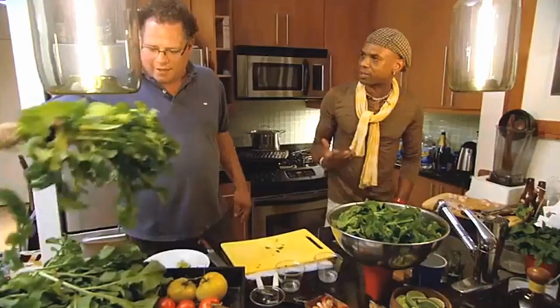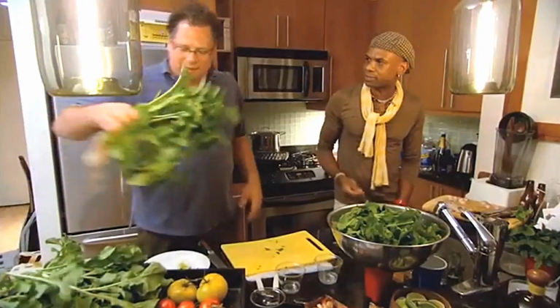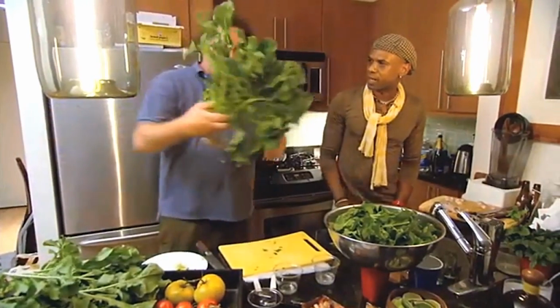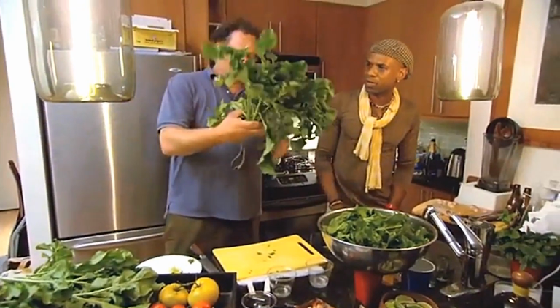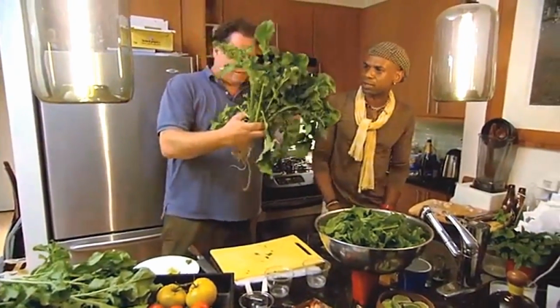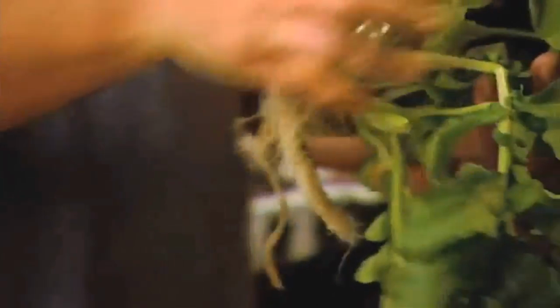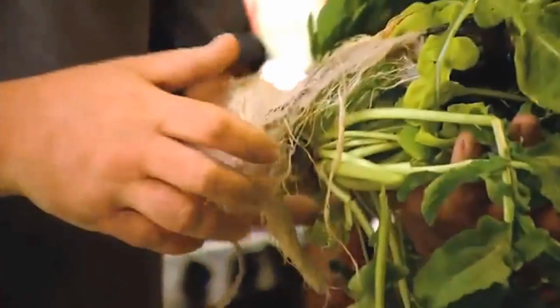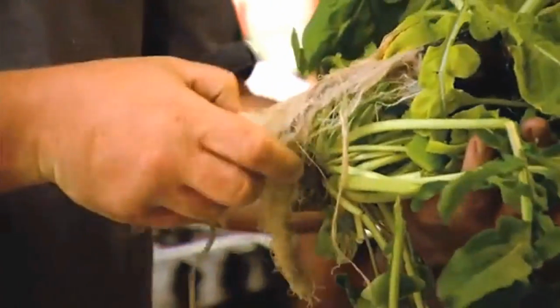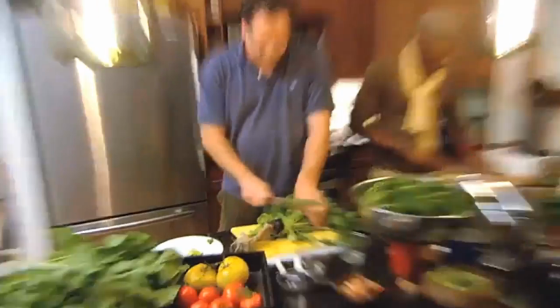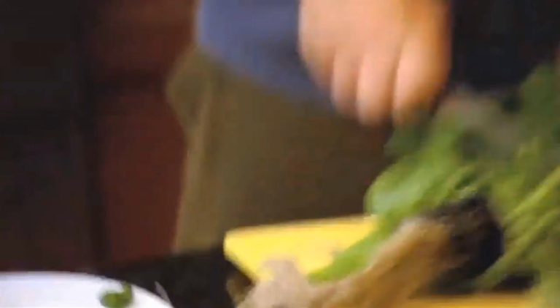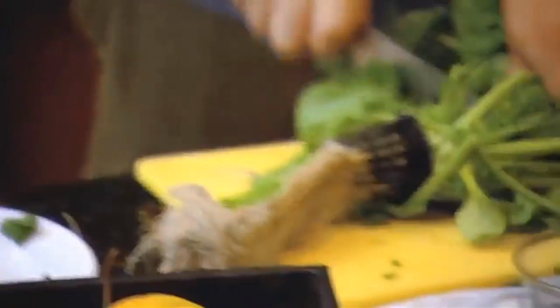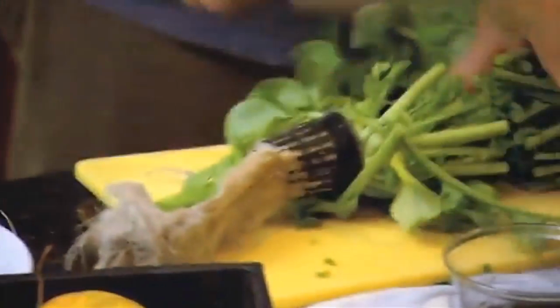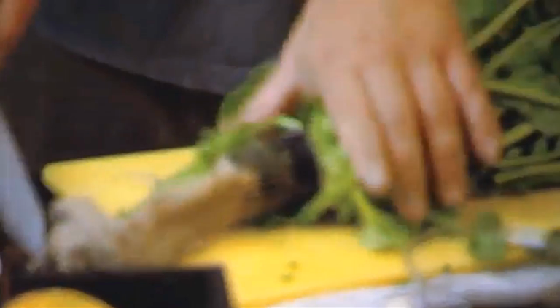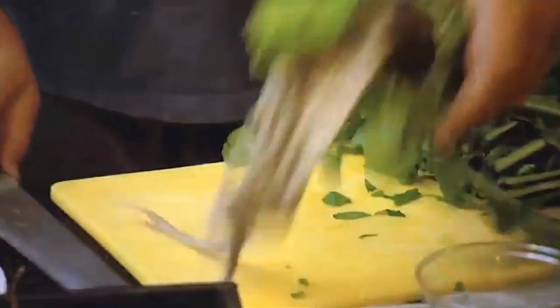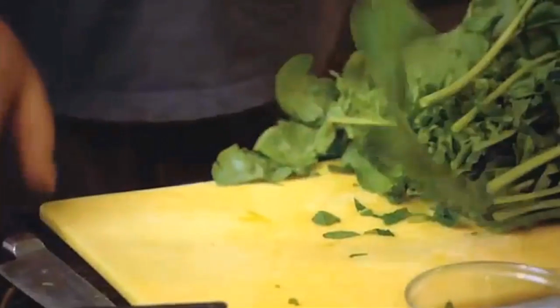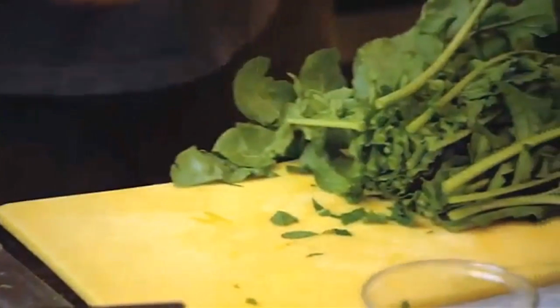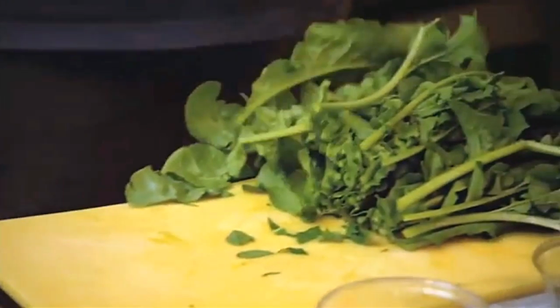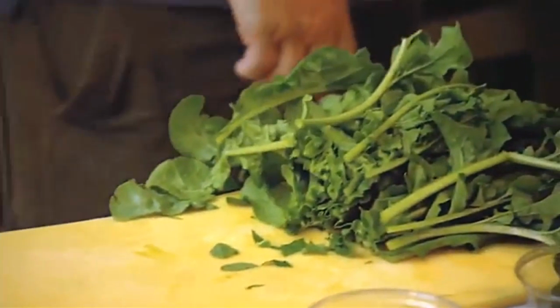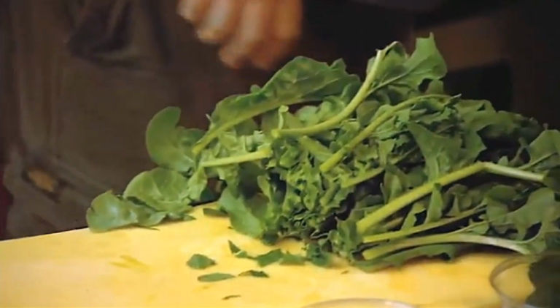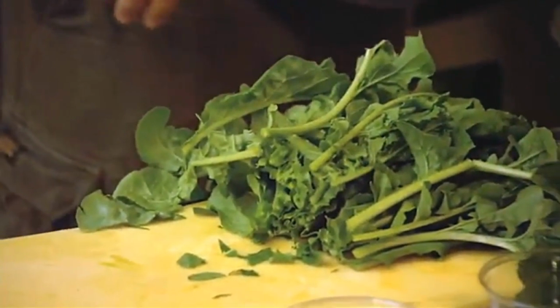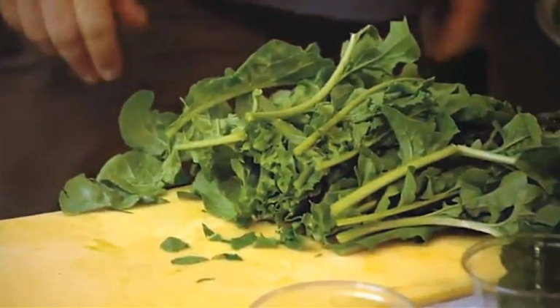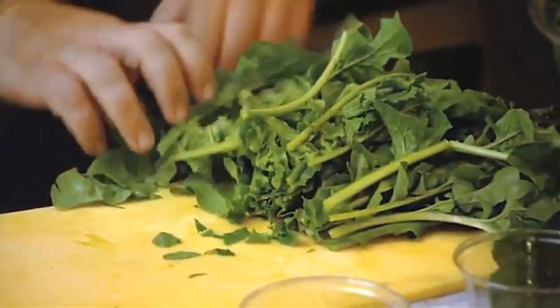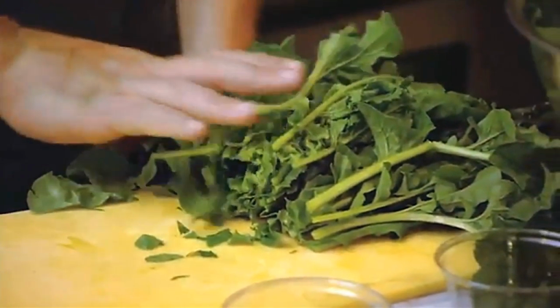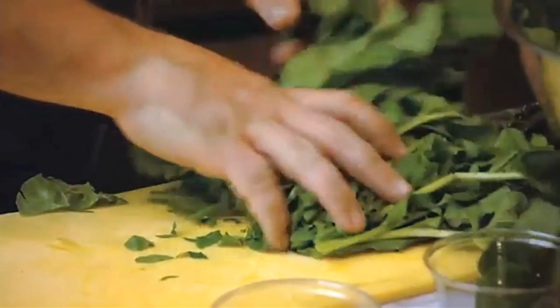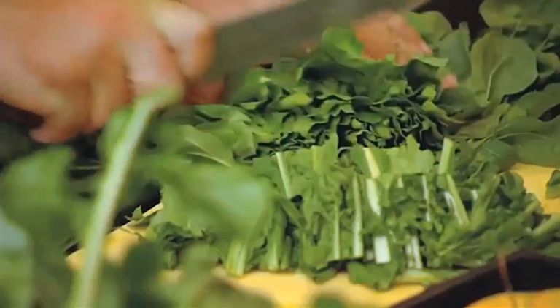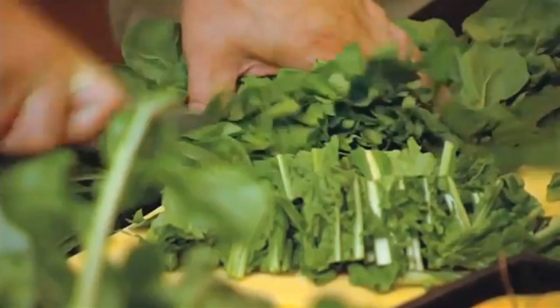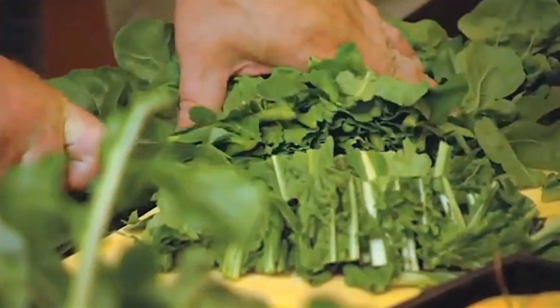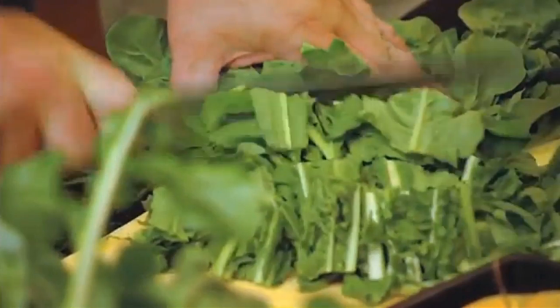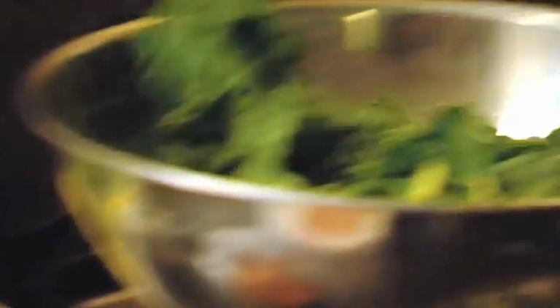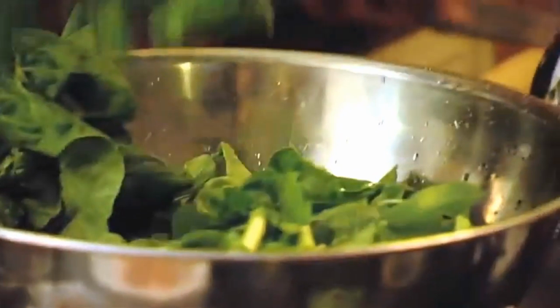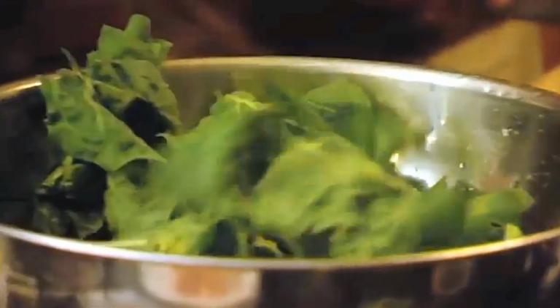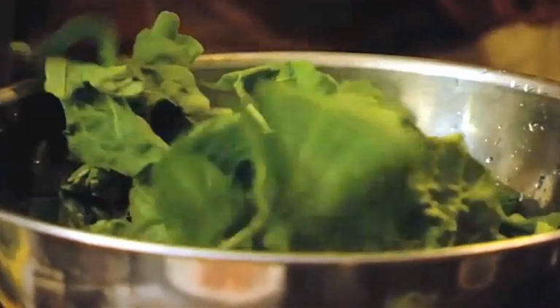Let's look at this arugula right here. We just pulled that a few hours ago. I broke it down — roots attached, you see what I'm doing. And I believe it totally makes a difference. The flavor is absolutely amazing.